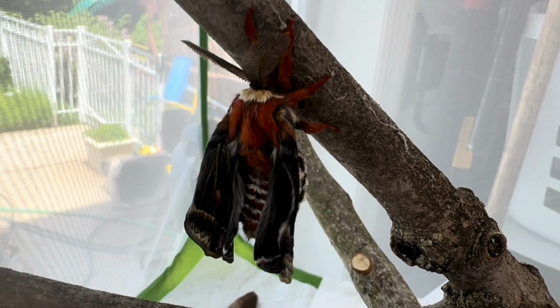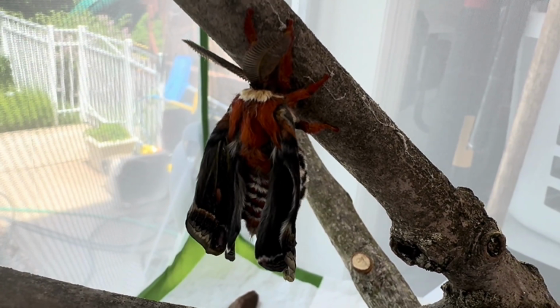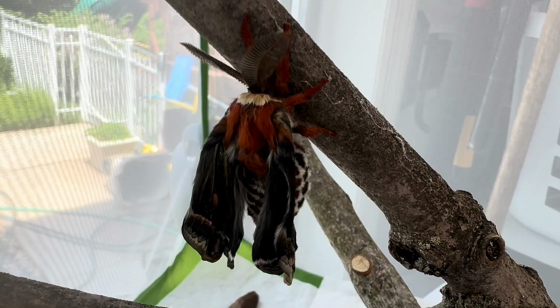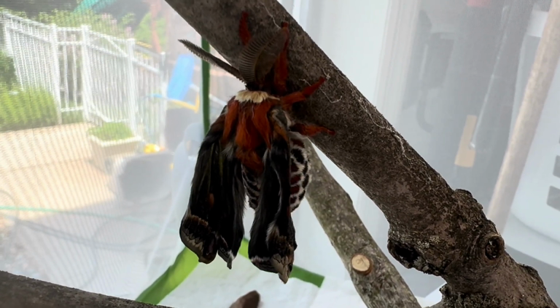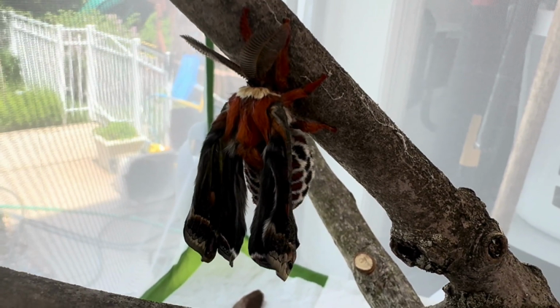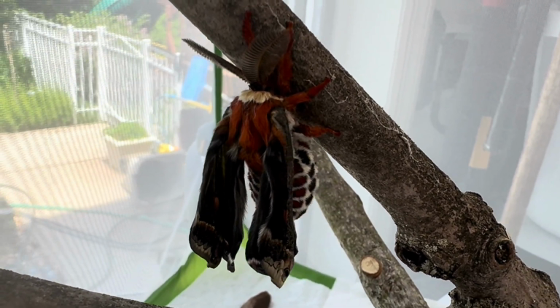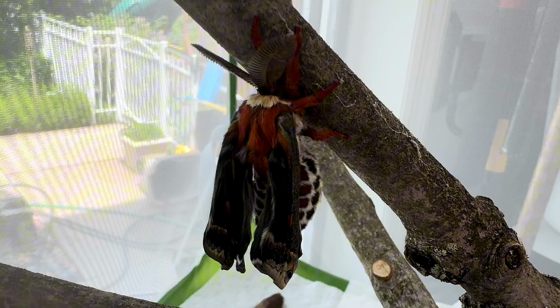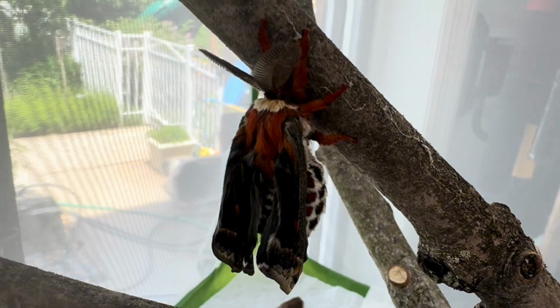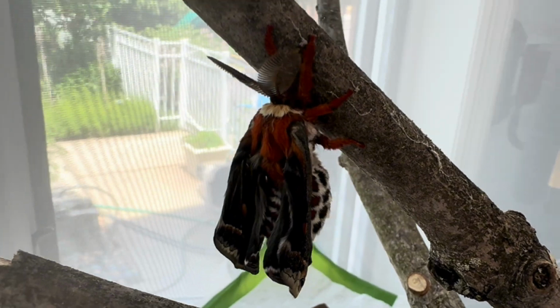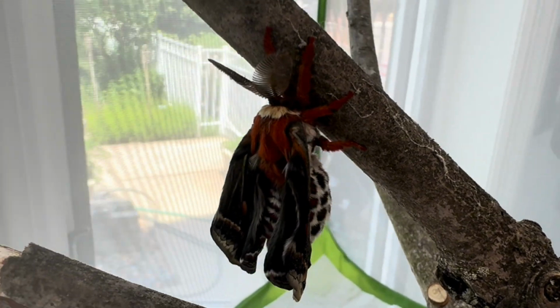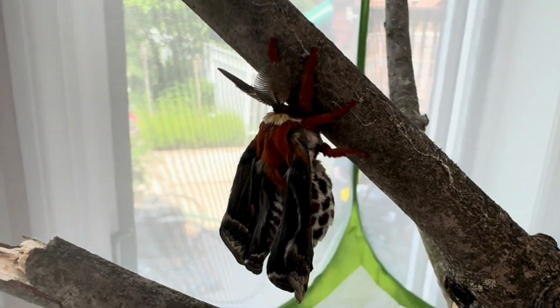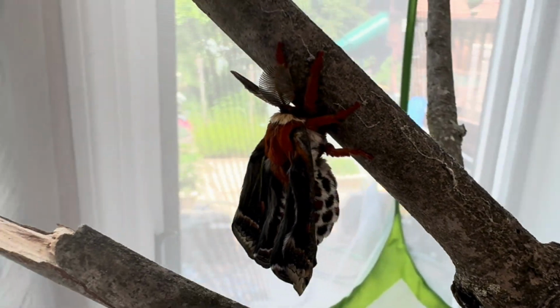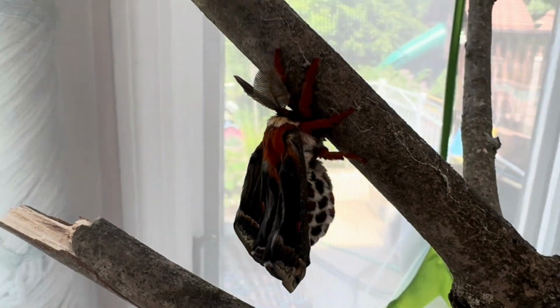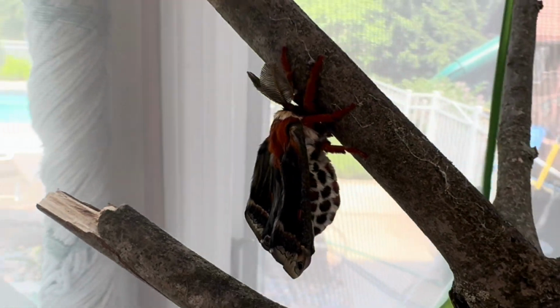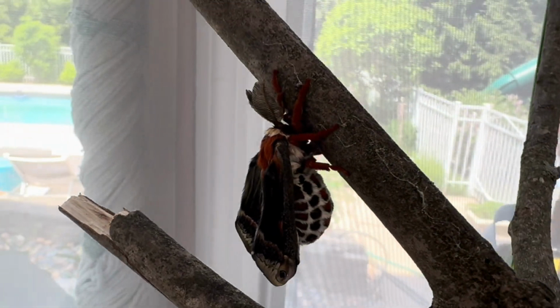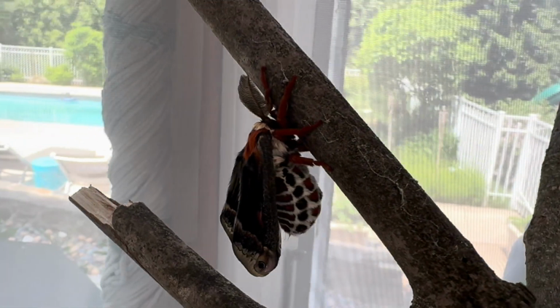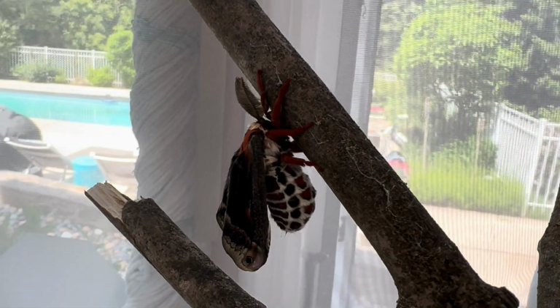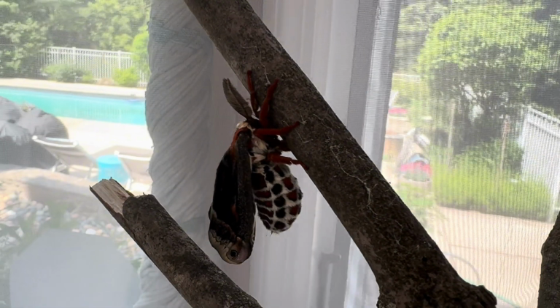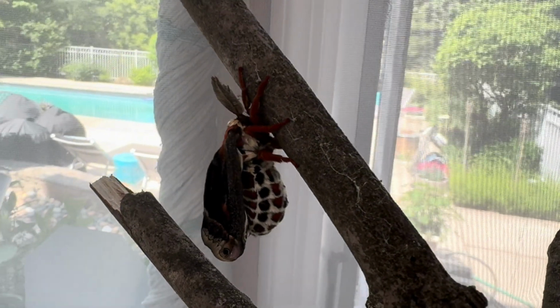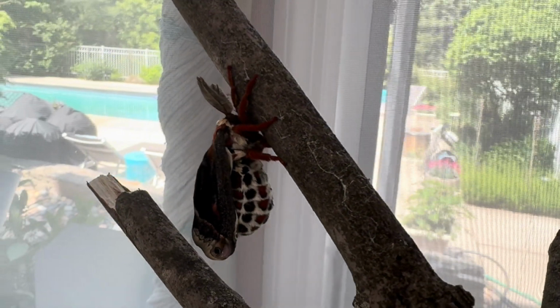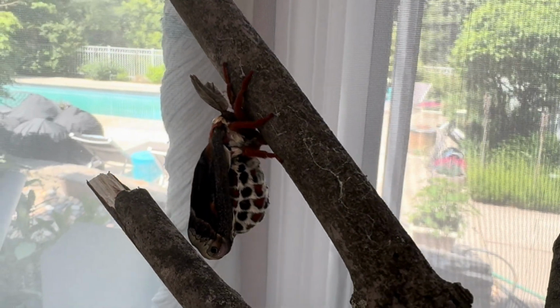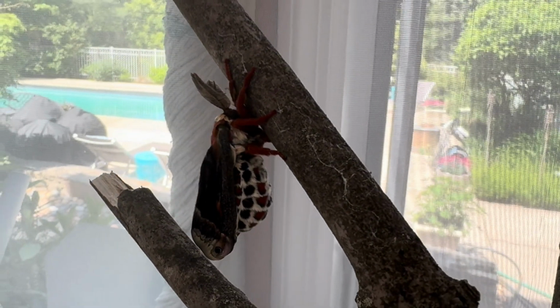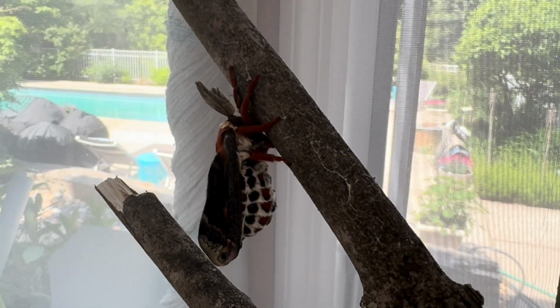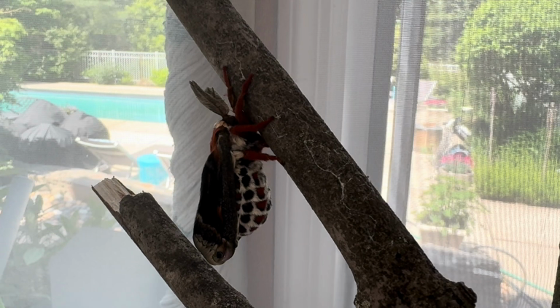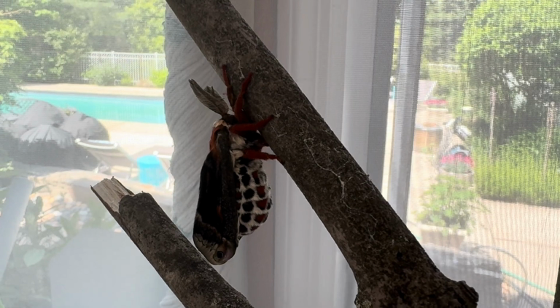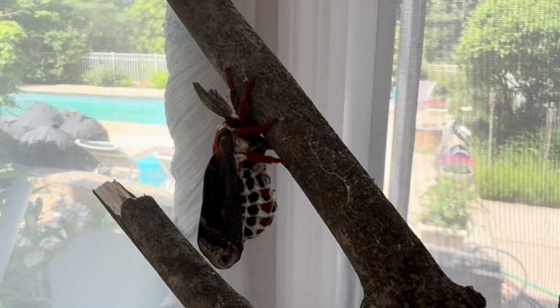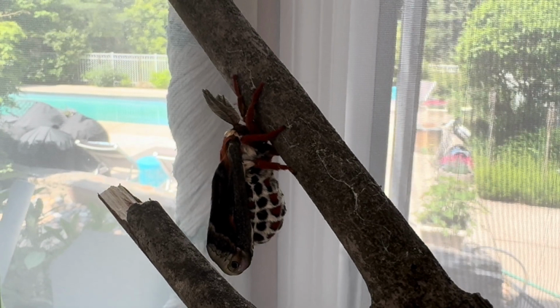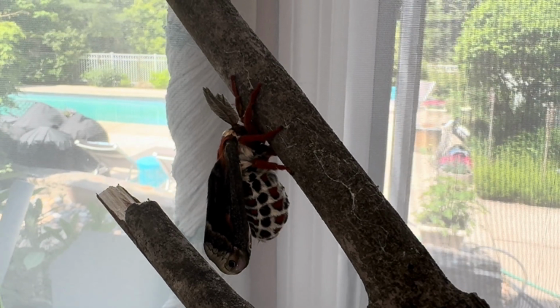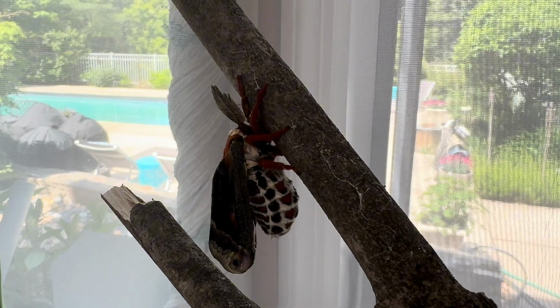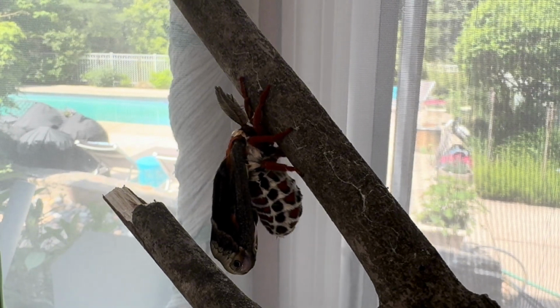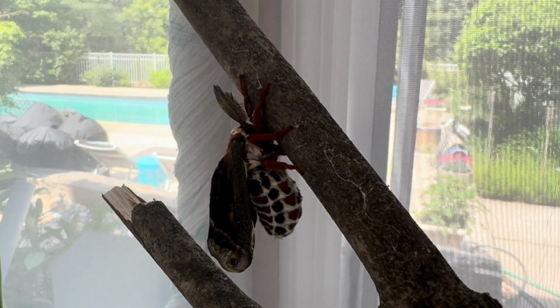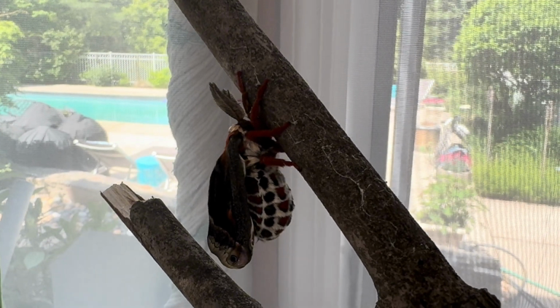If you watch his movements you can see him squeezing his body. He is pushing fluid from his abdomen into his wing veins to inflate them, and when he is finished he will be noticeably thinner.